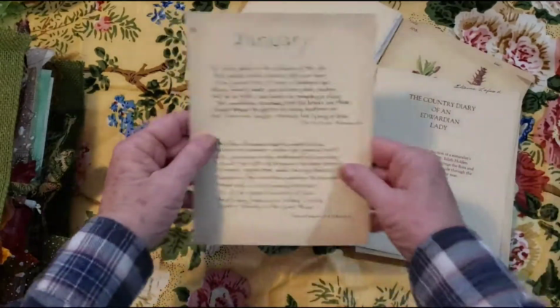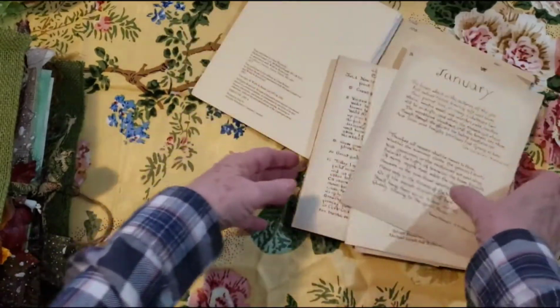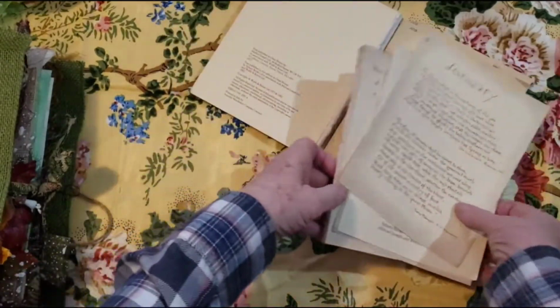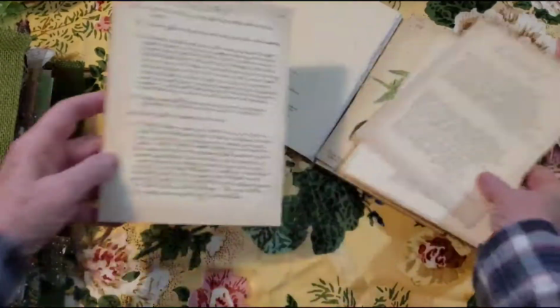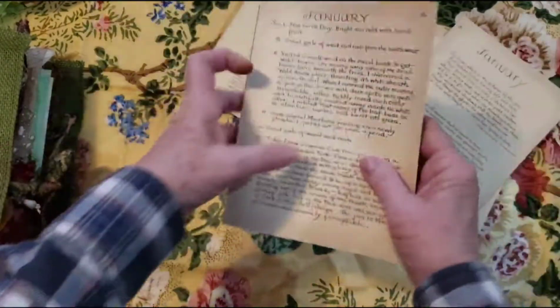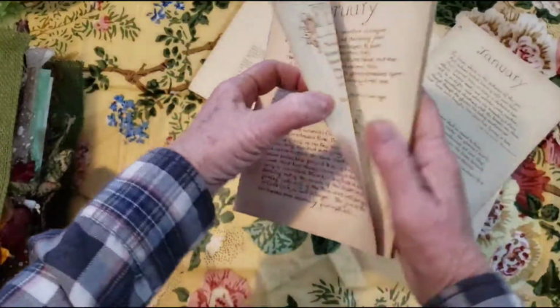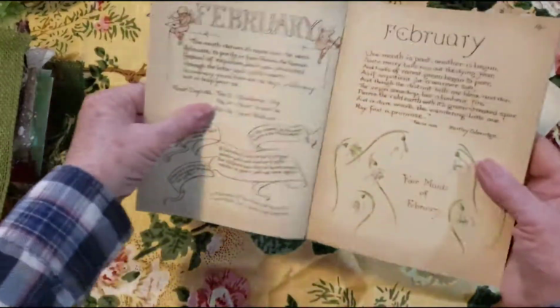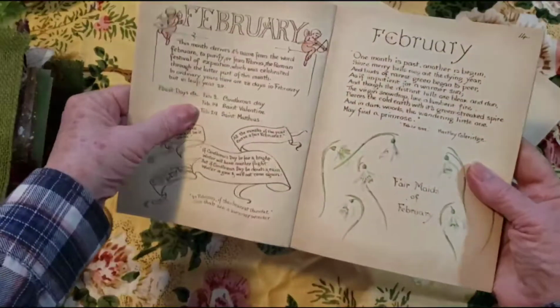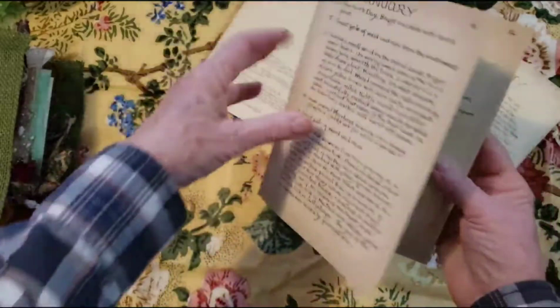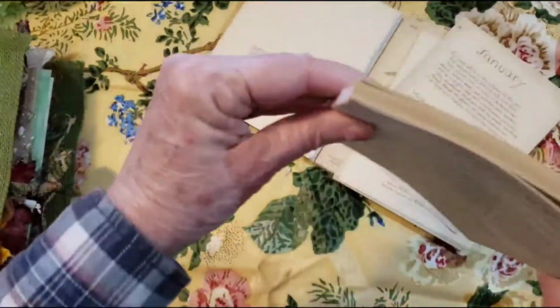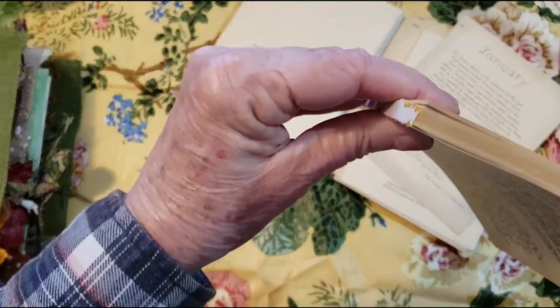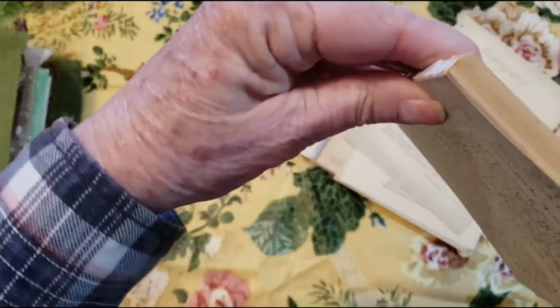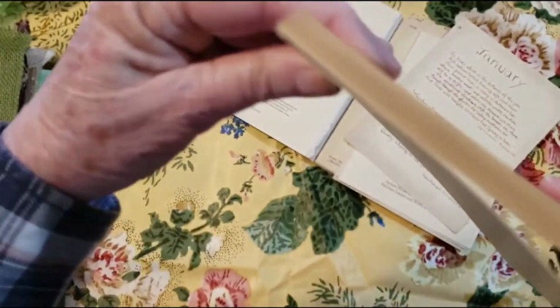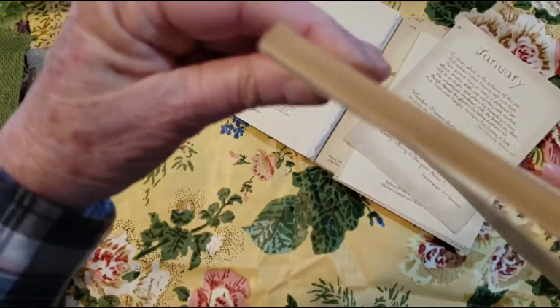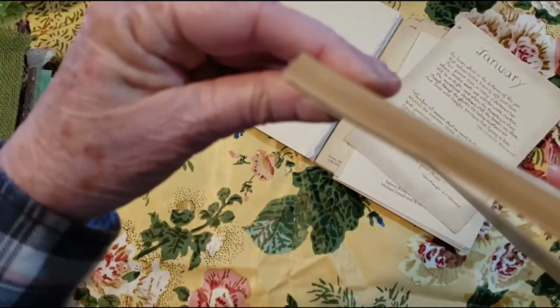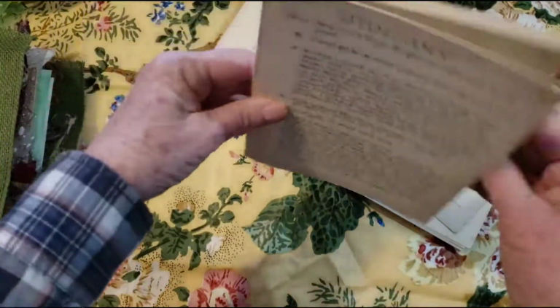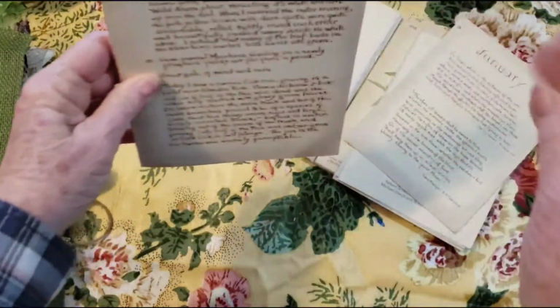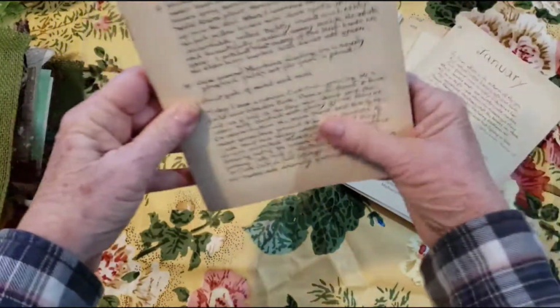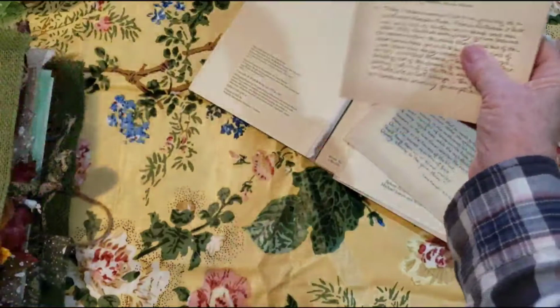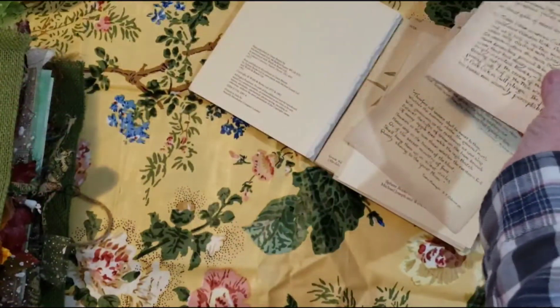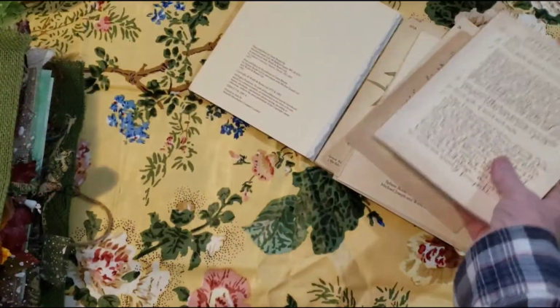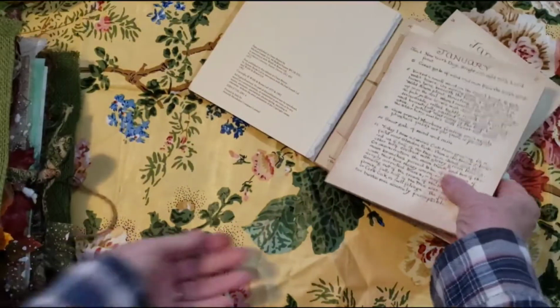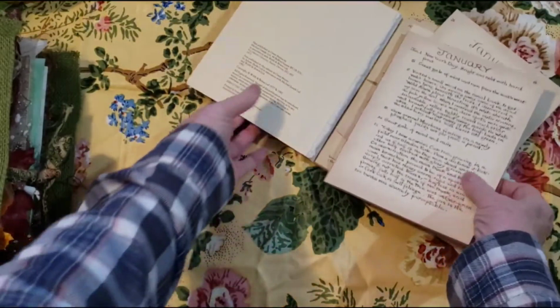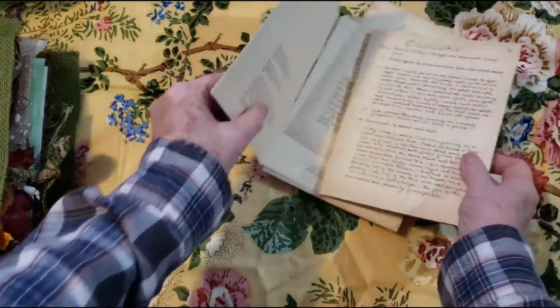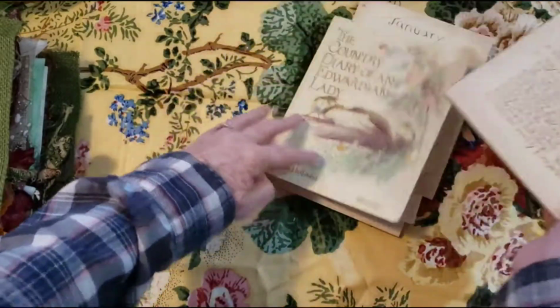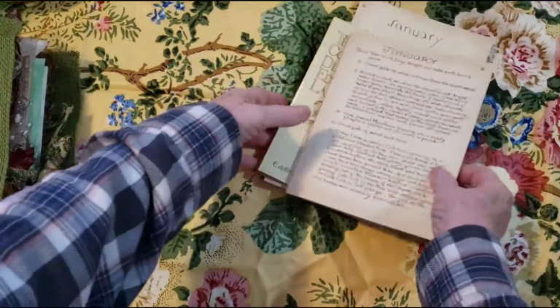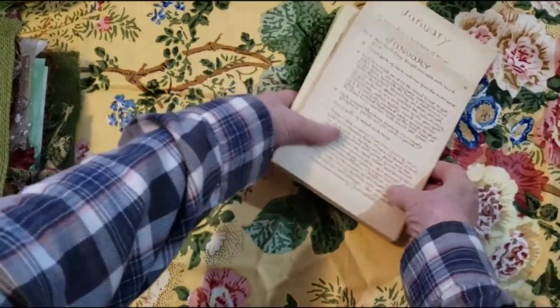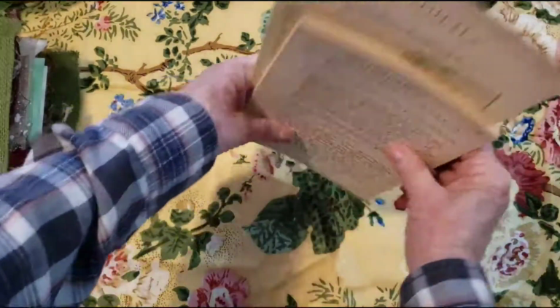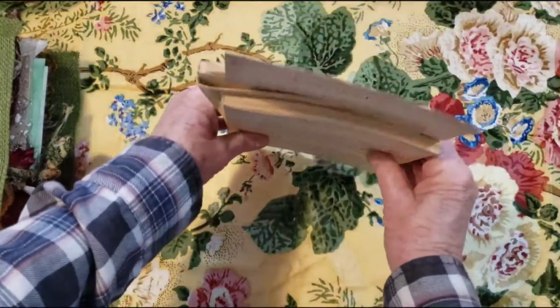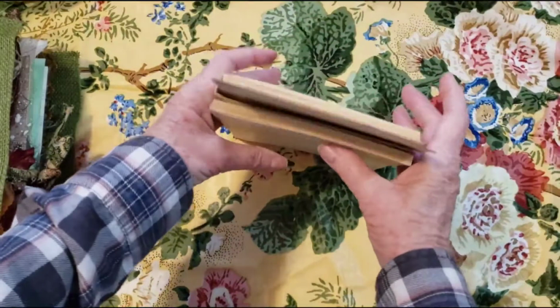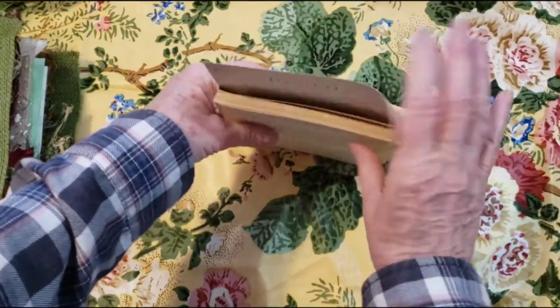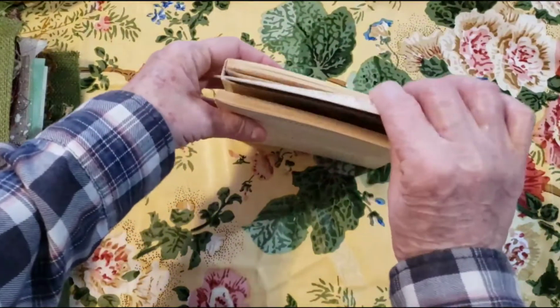So I hope that answered your question. Because when they're glued in, you're not going to have, you know, how you would a page held together. But you can always work around that.